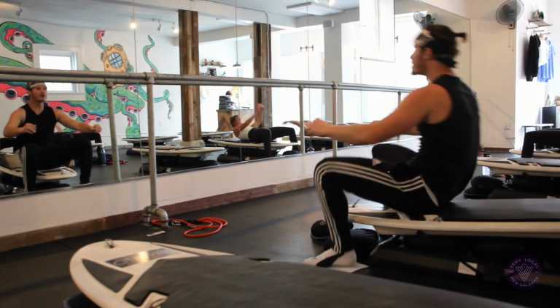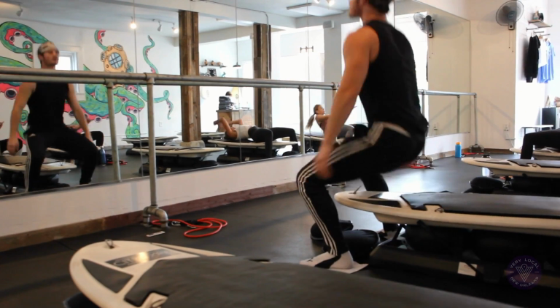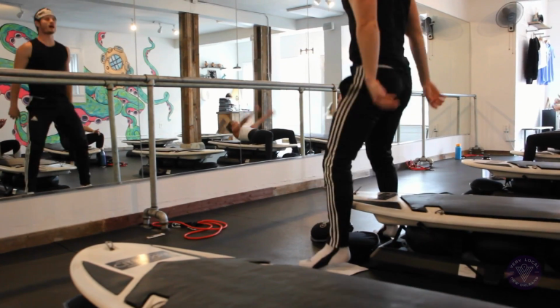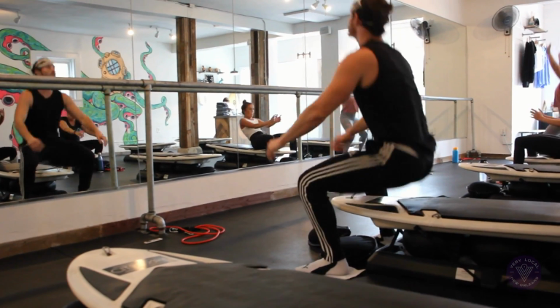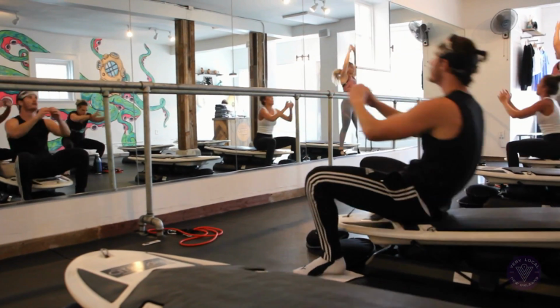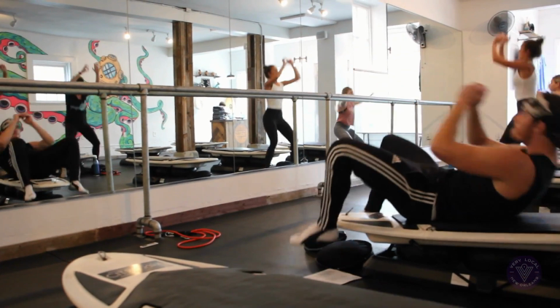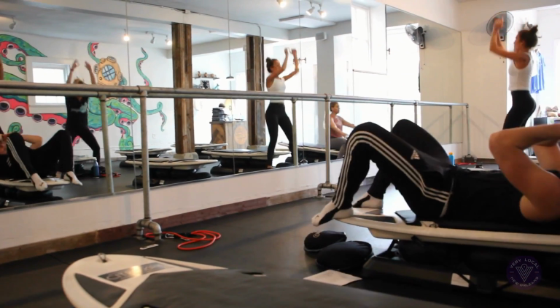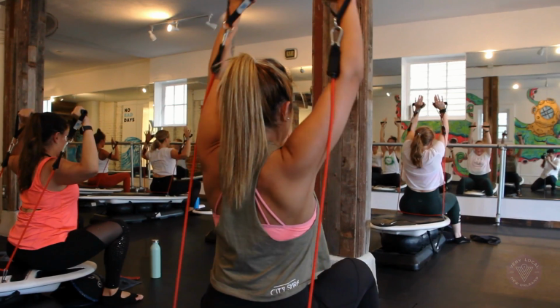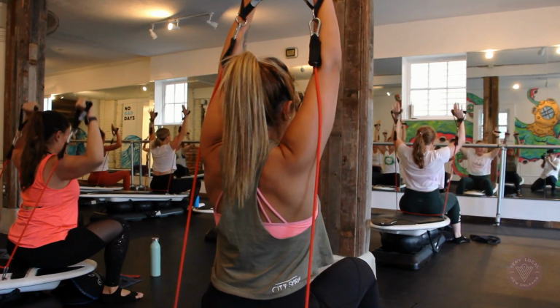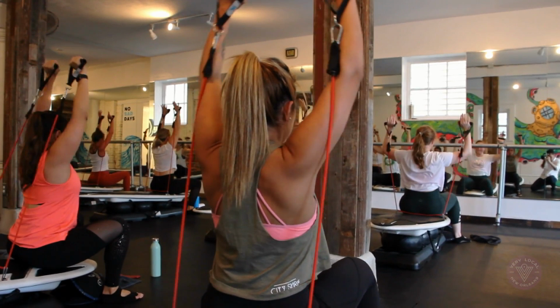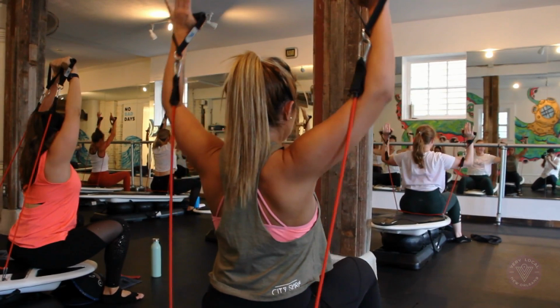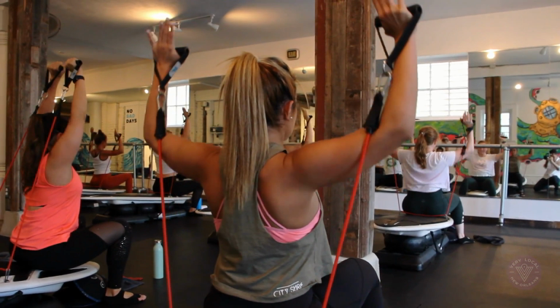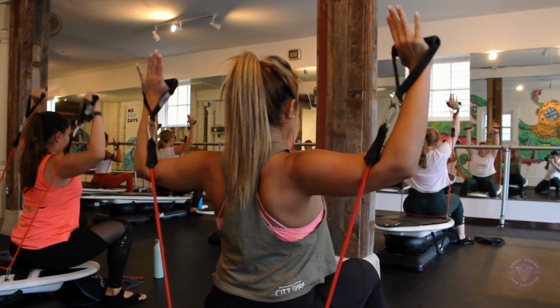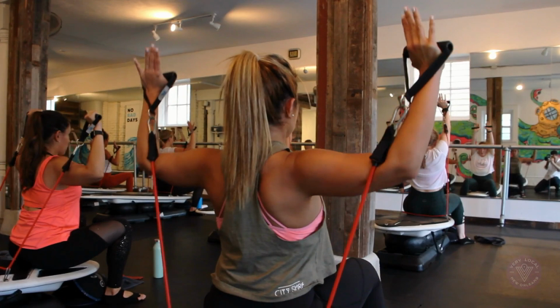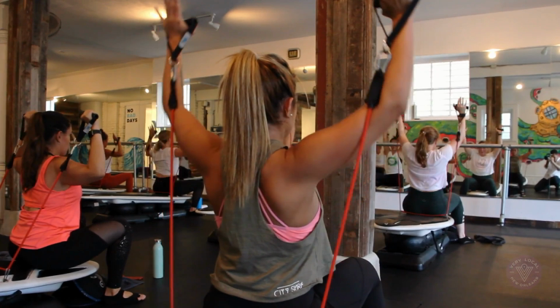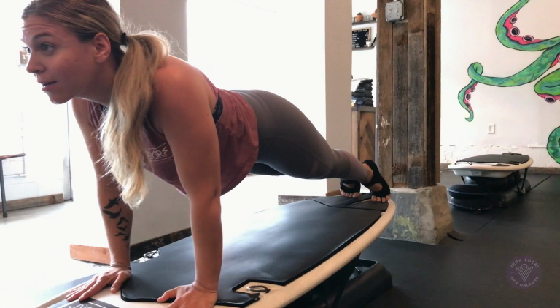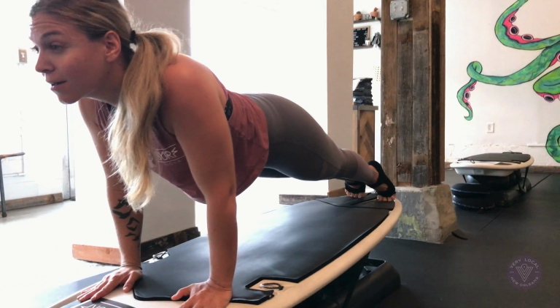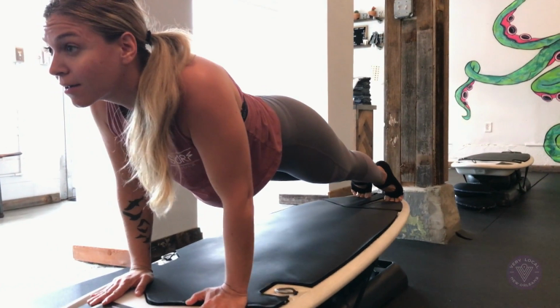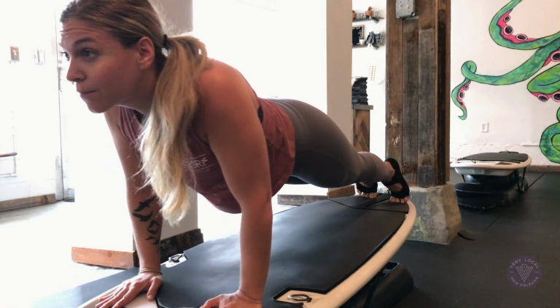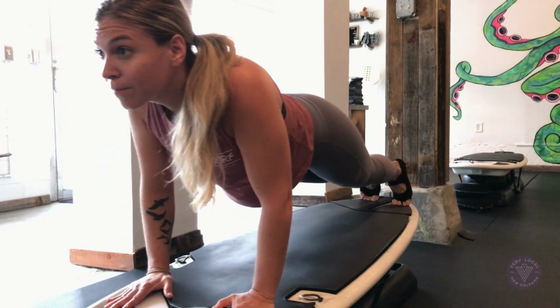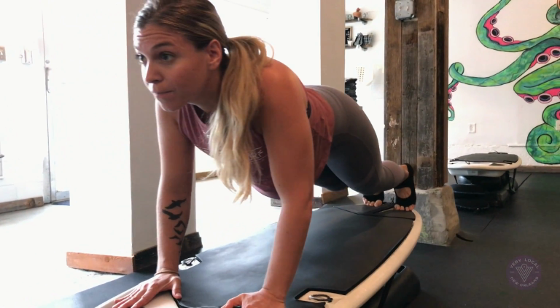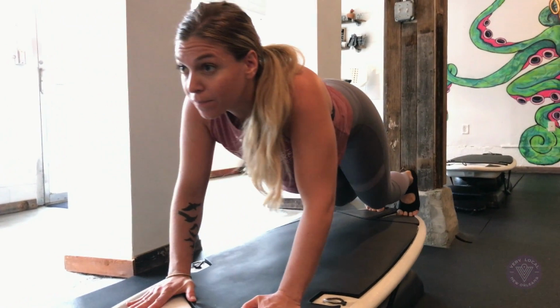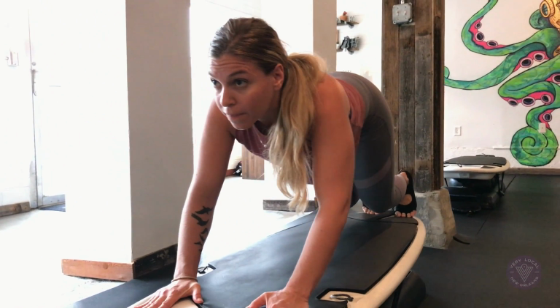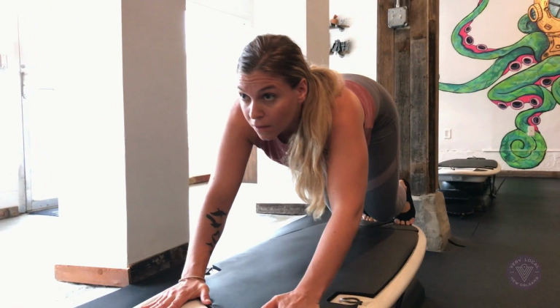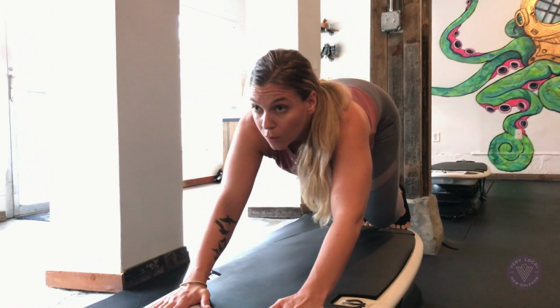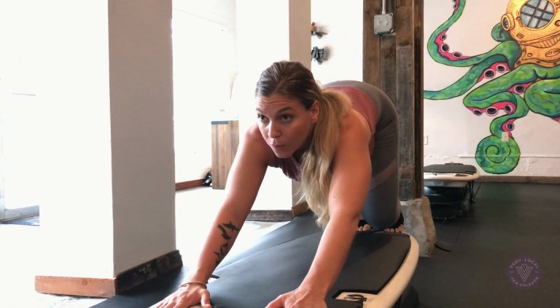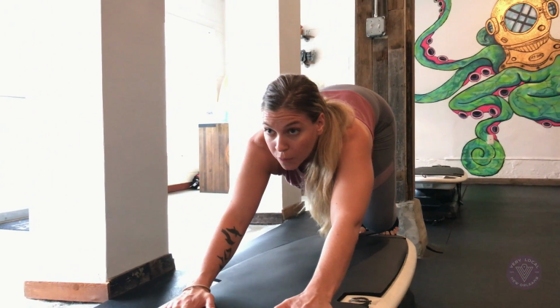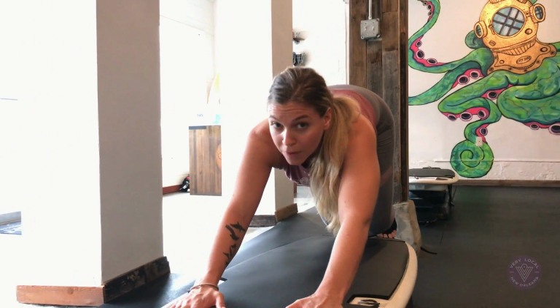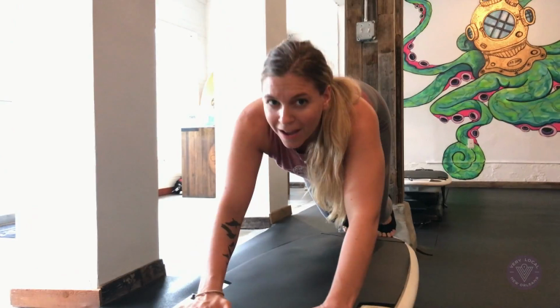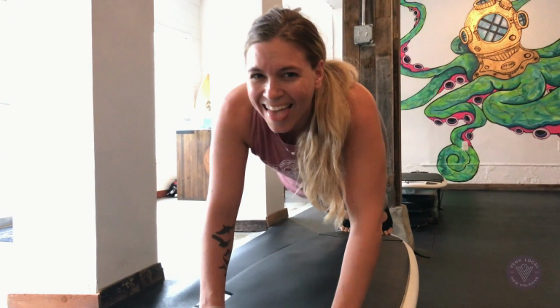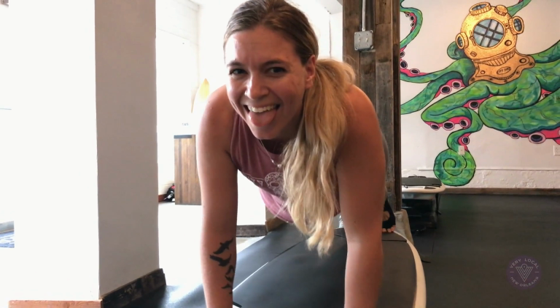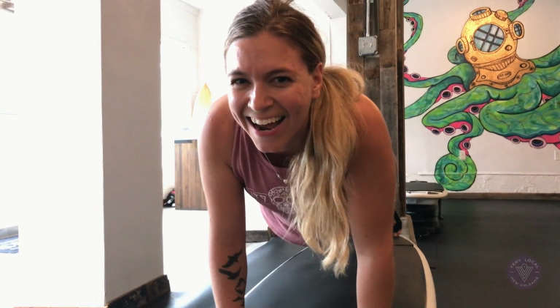We offer happy hours a couple of times a year. We do different parties and events to really connect people, so you can meet friends and work out — not just come to get your sweat on.